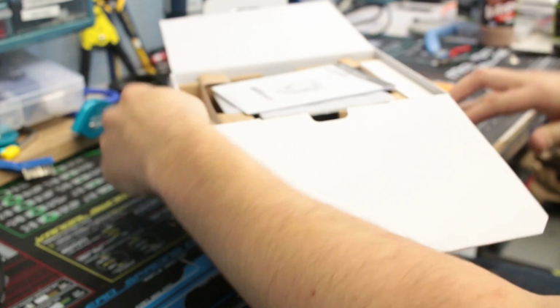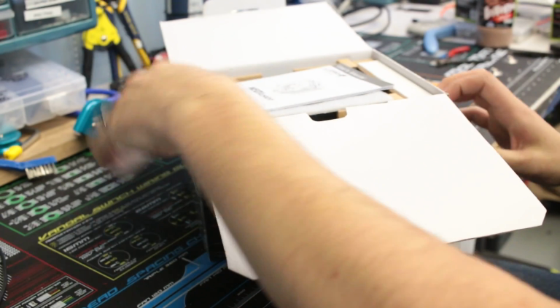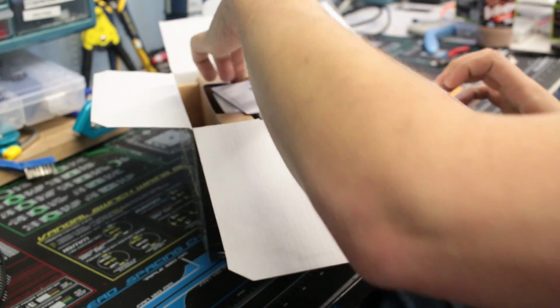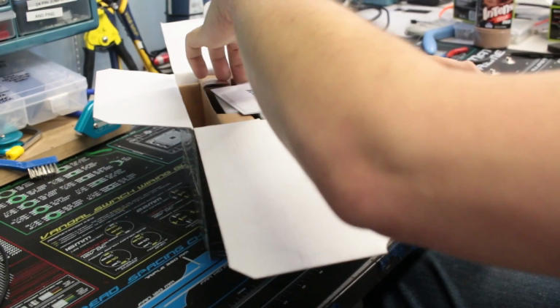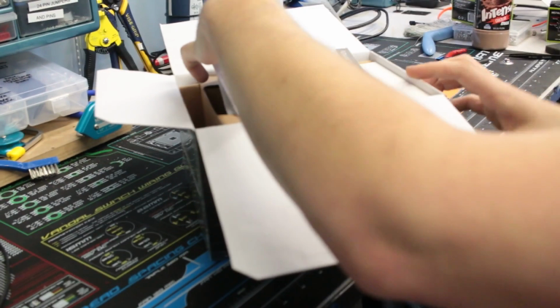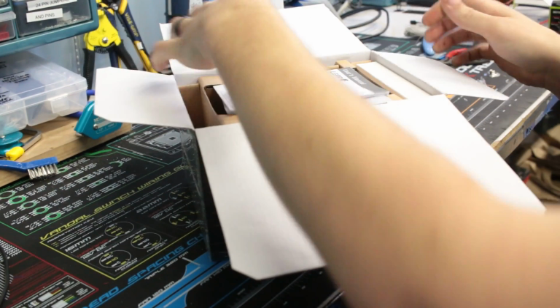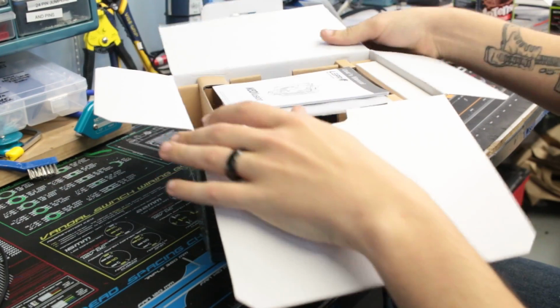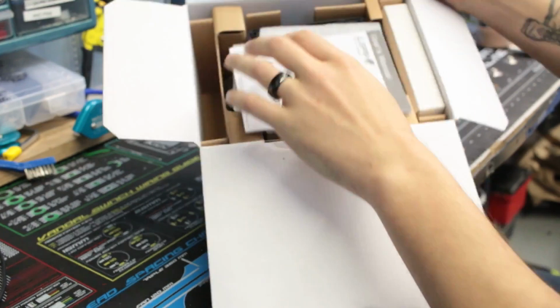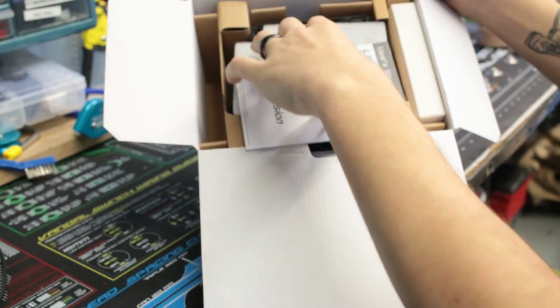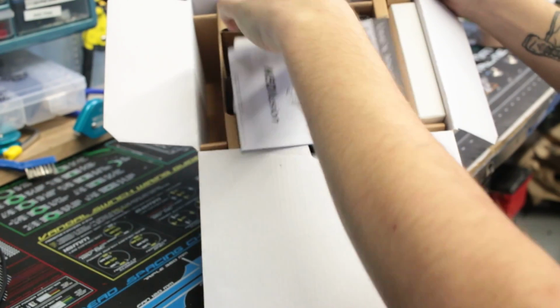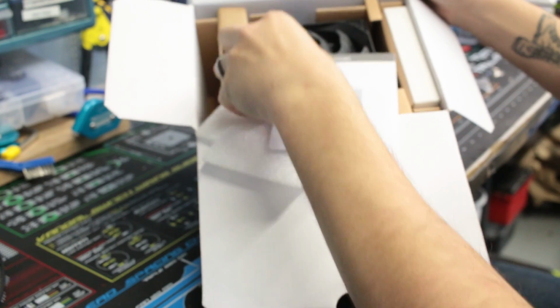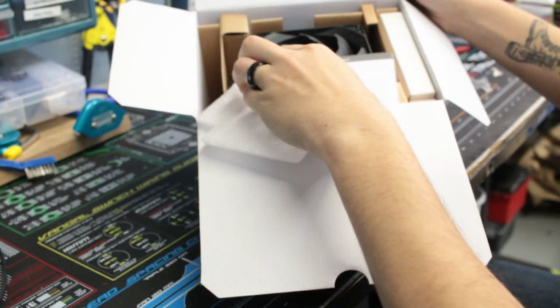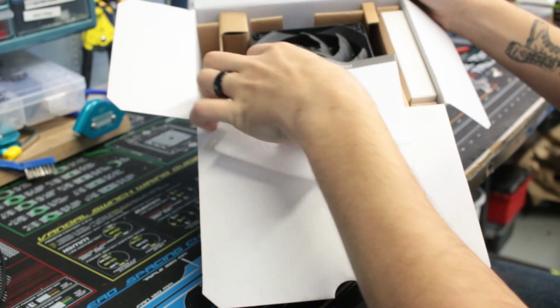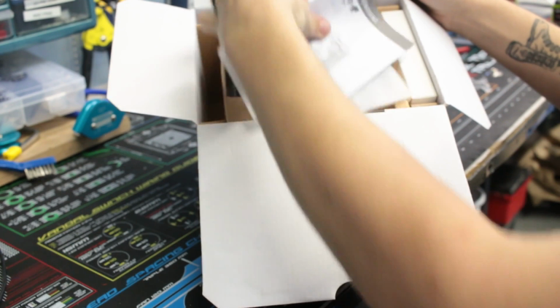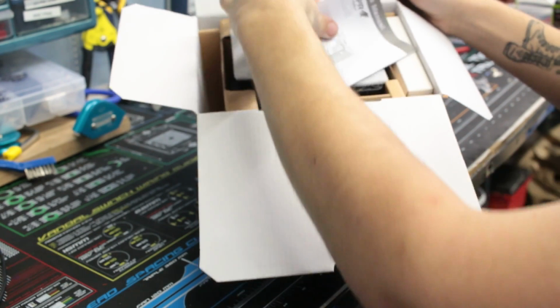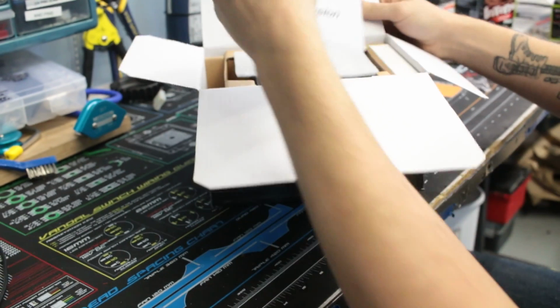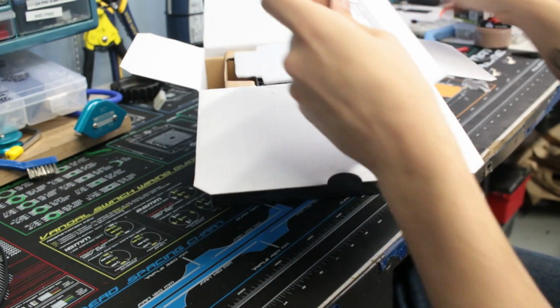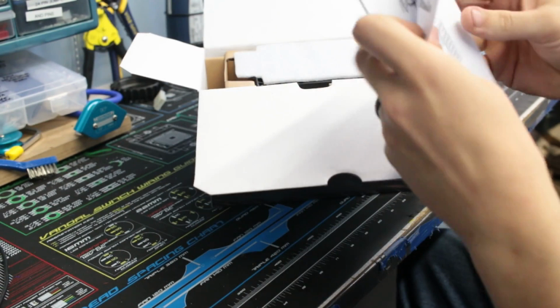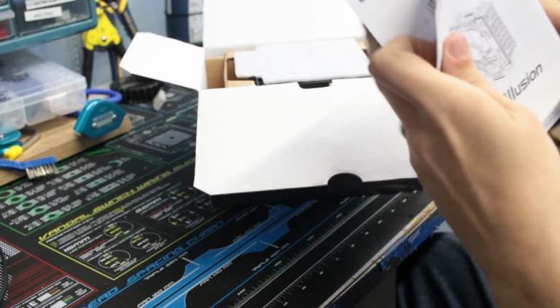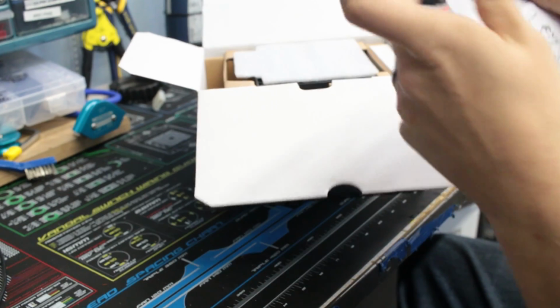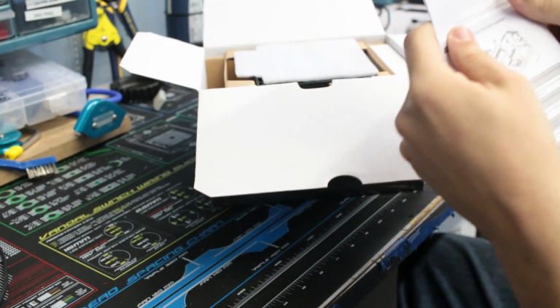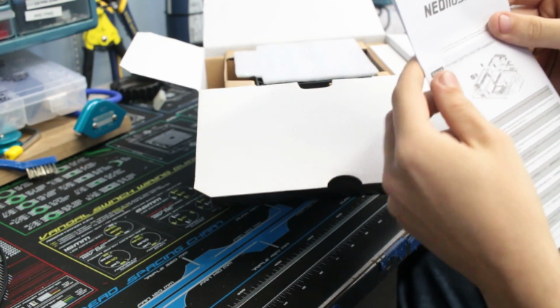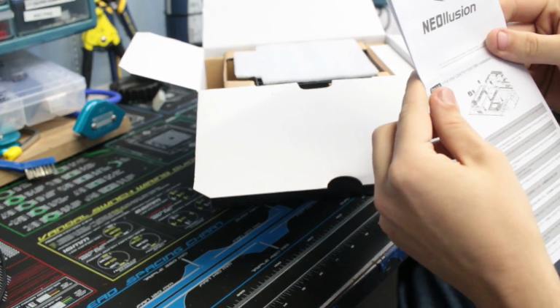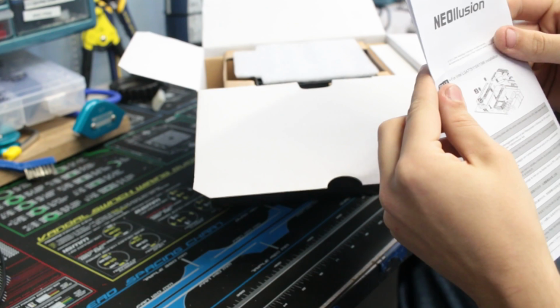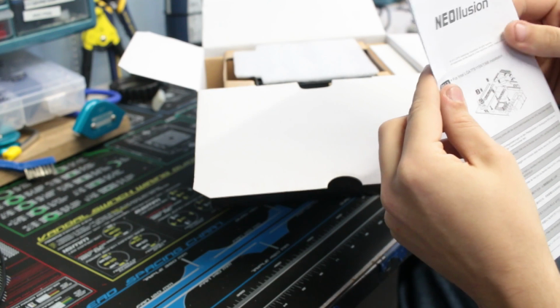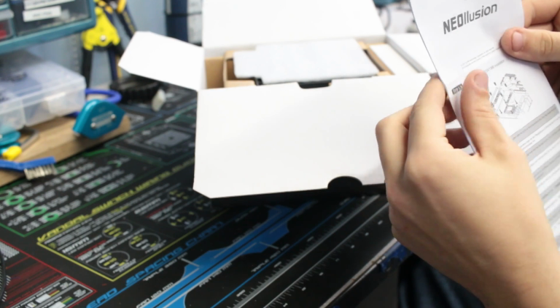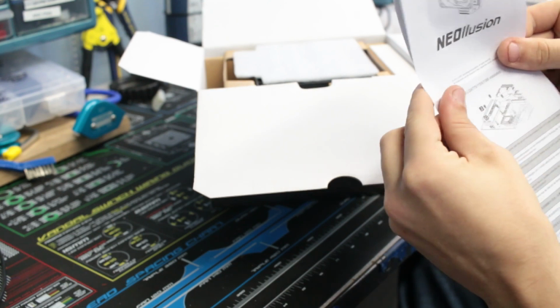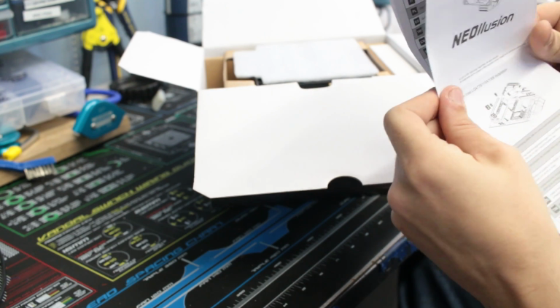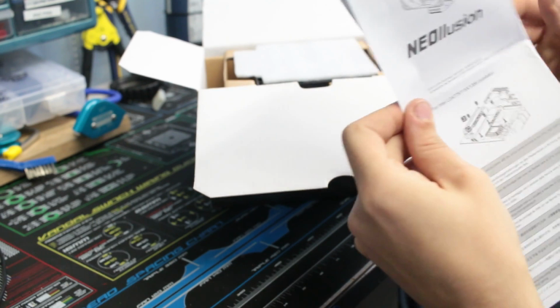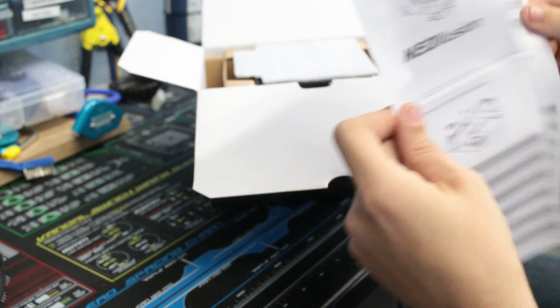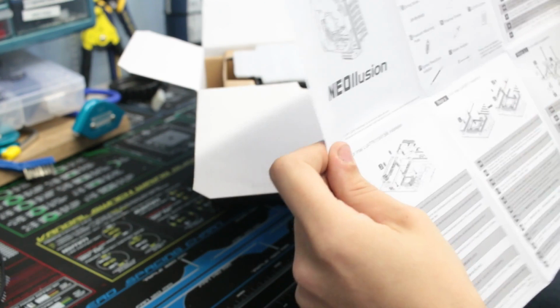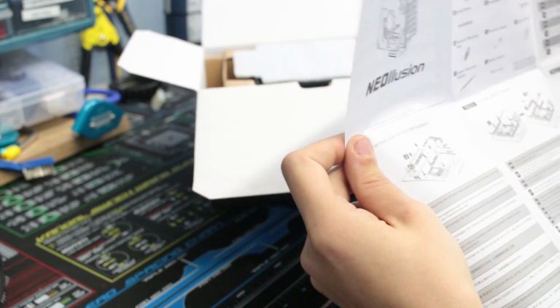Looking in here first, we do have the user's manual. Let me go ahead and show this just to see how to install the mounting bracket.